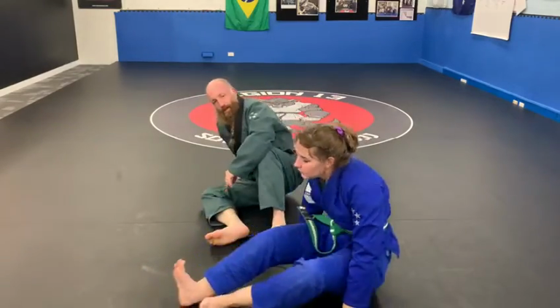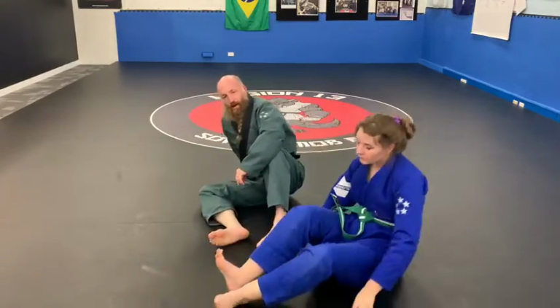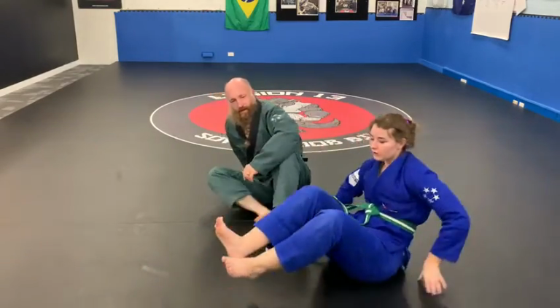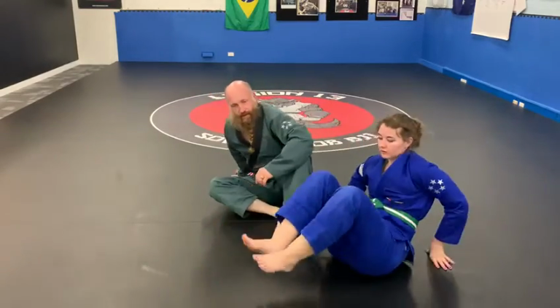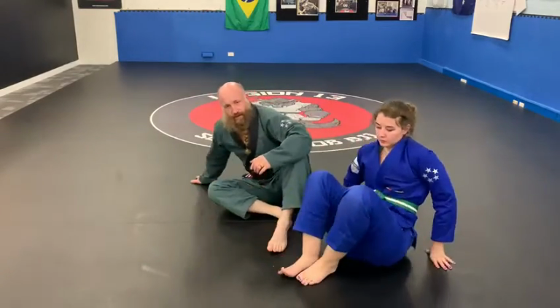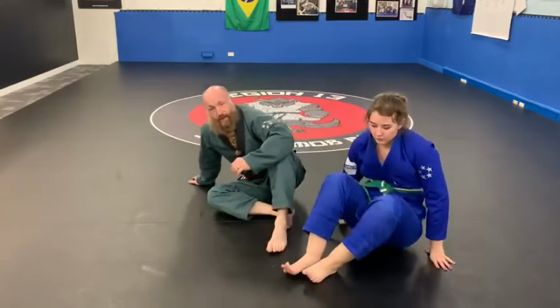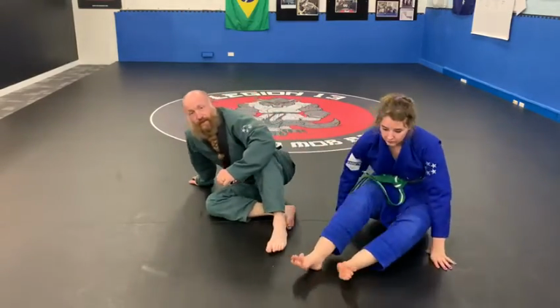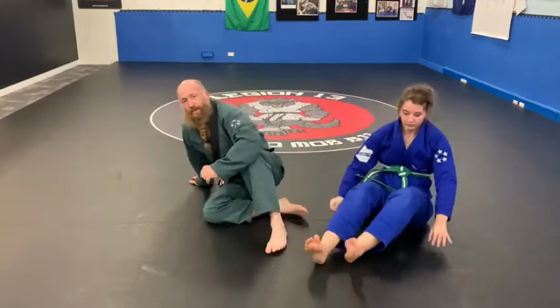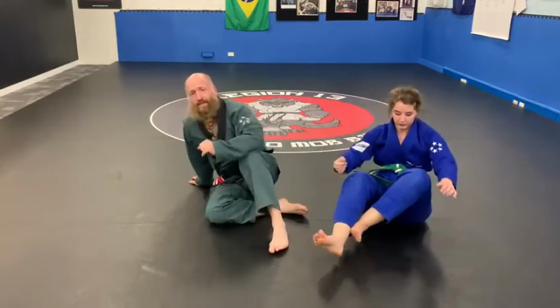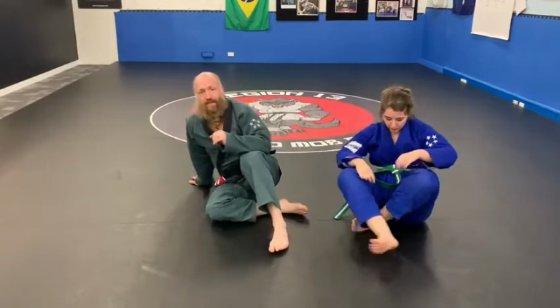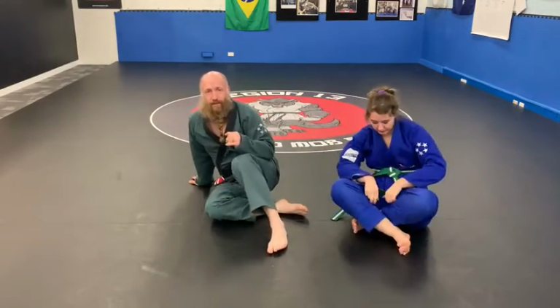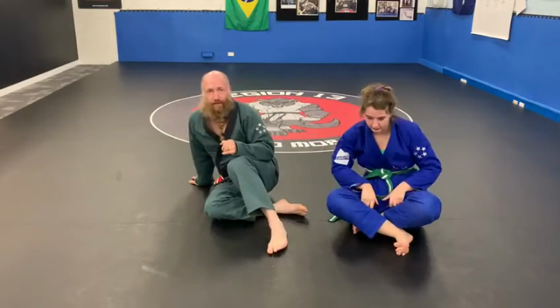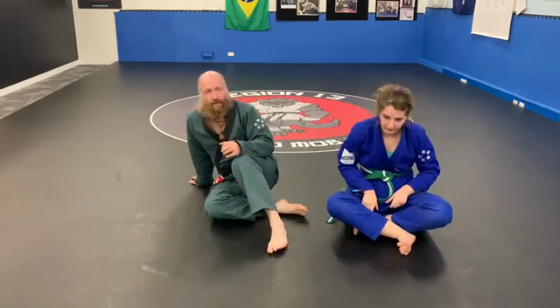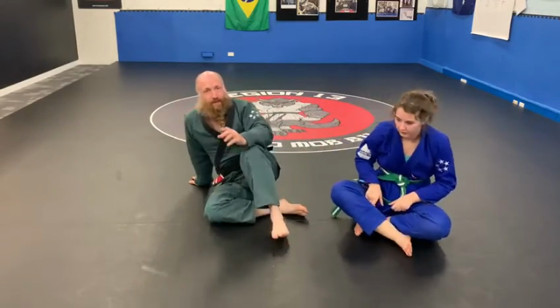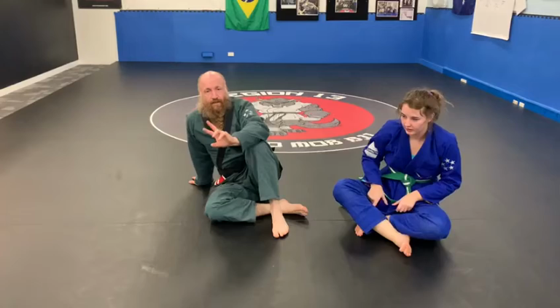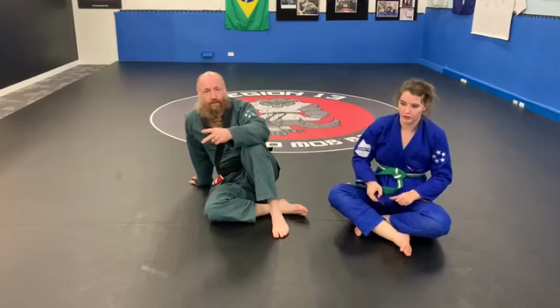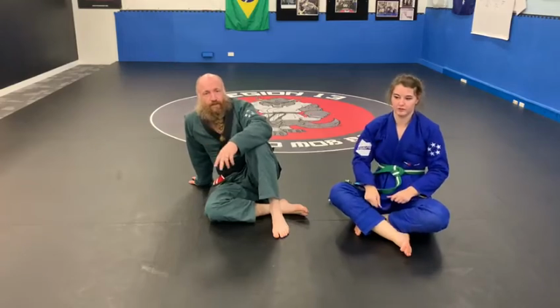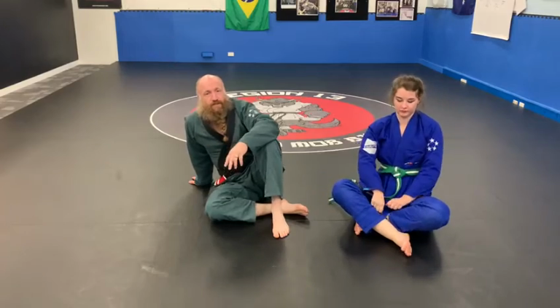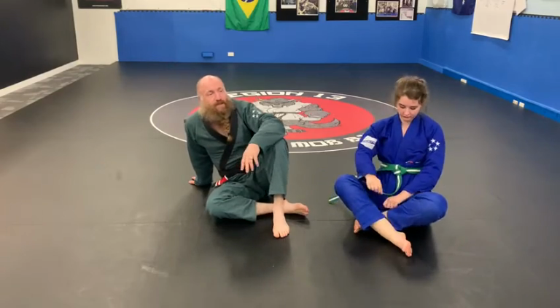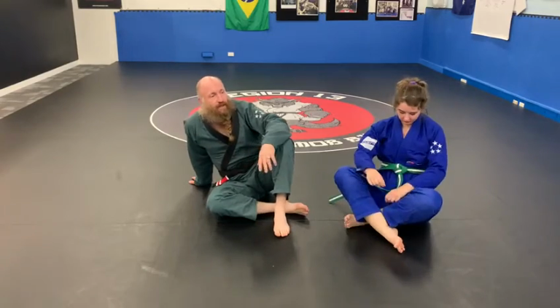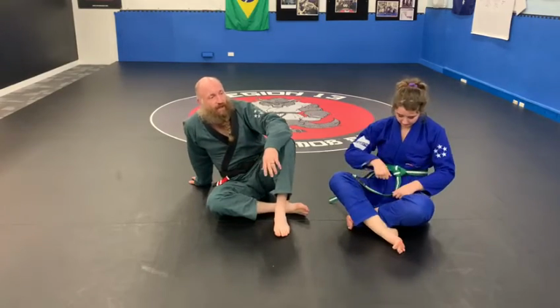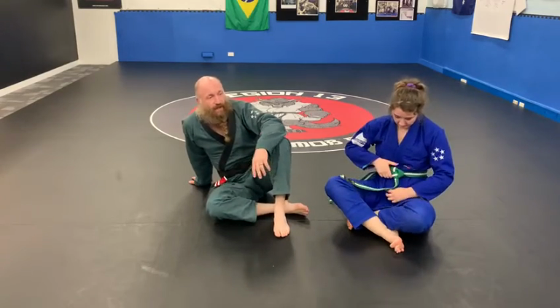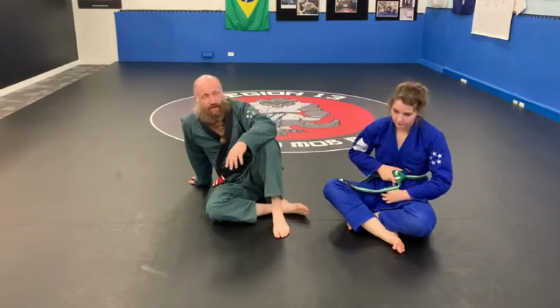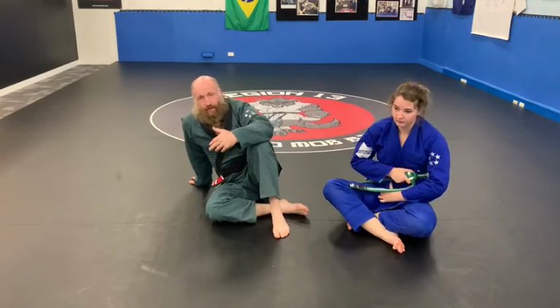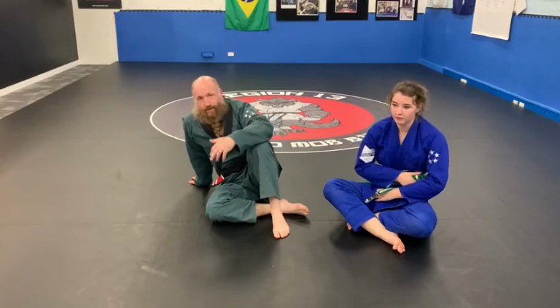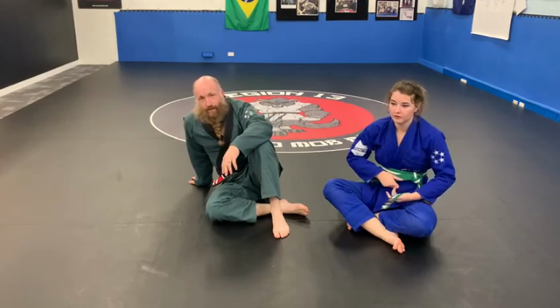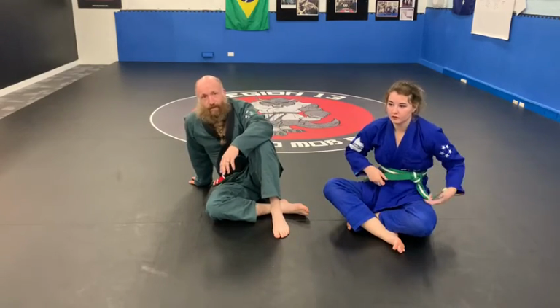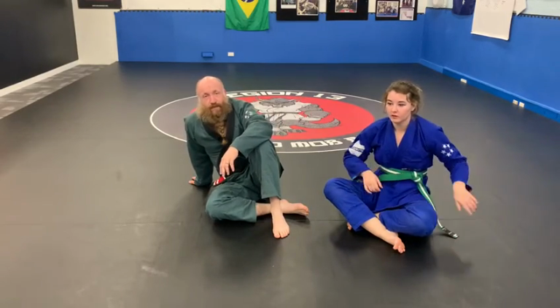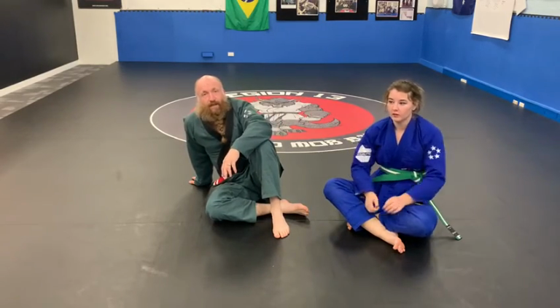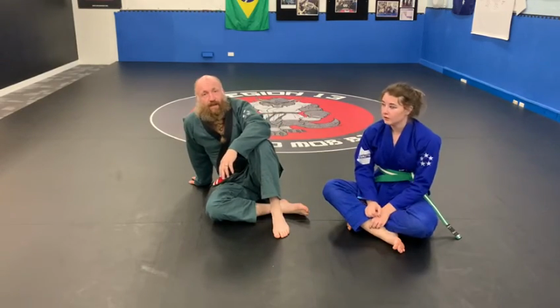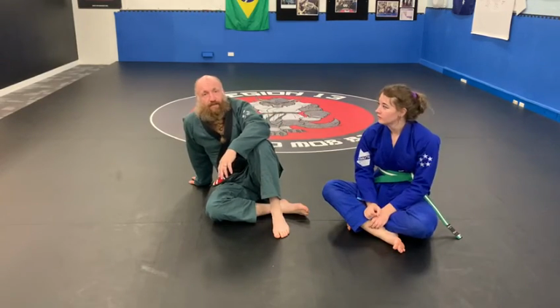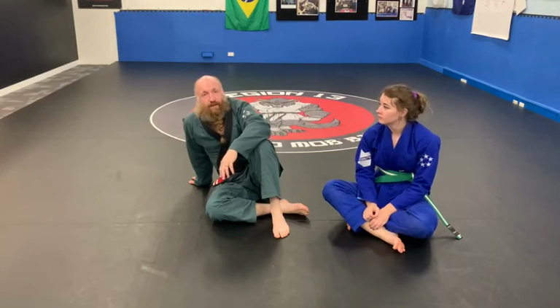Basic scissor sweep — two versions. Works really well. Give it a go.